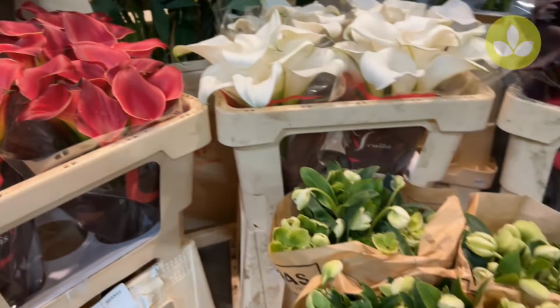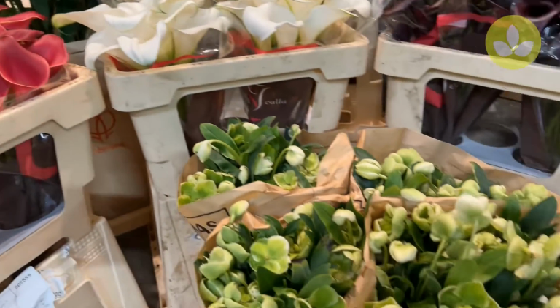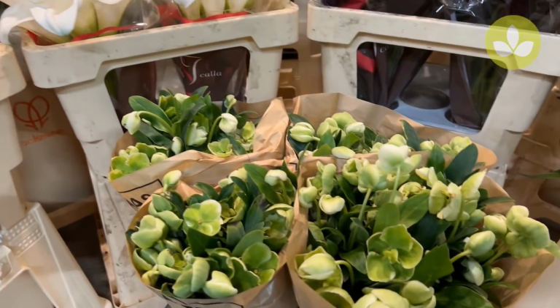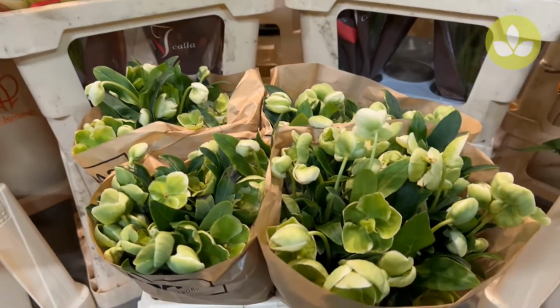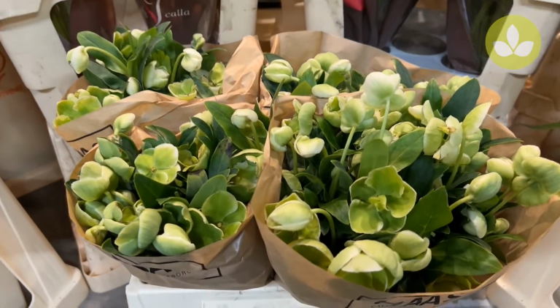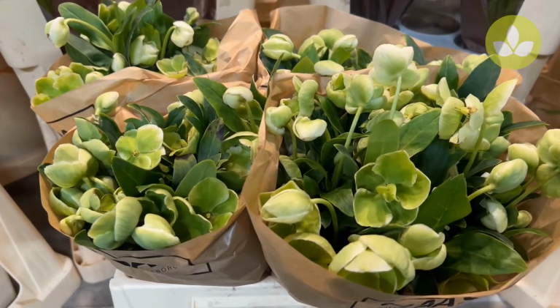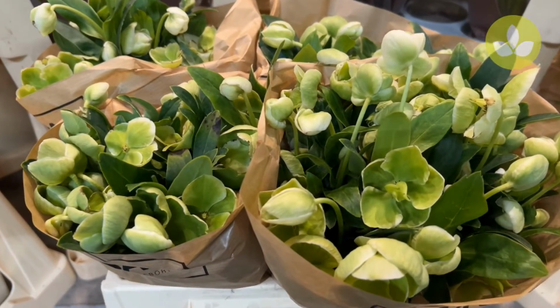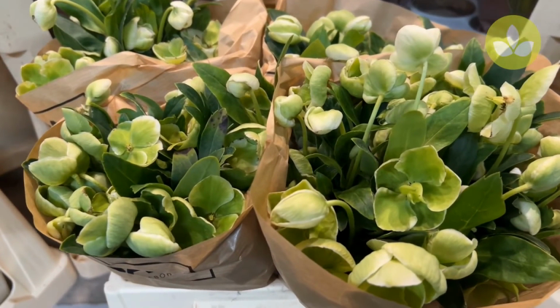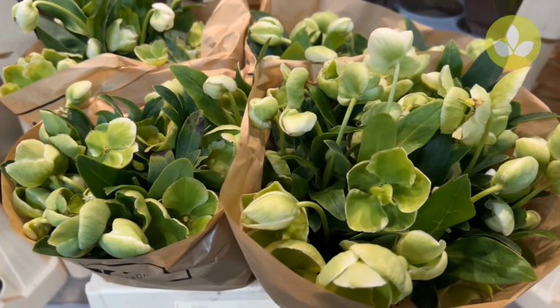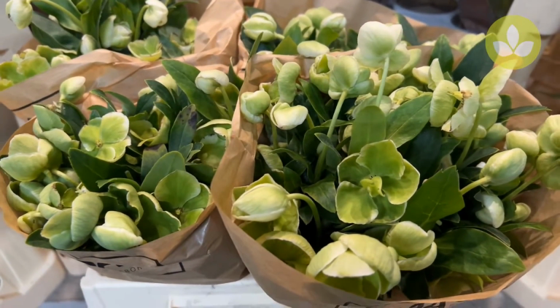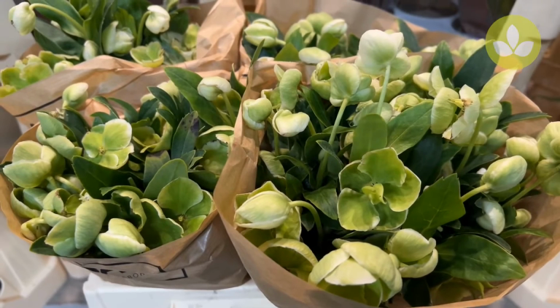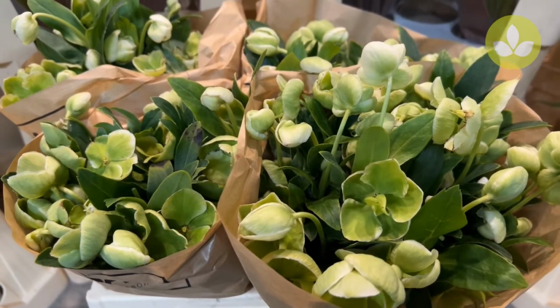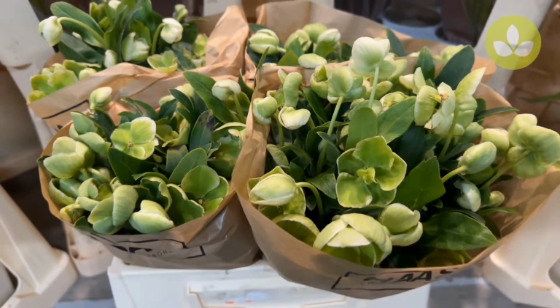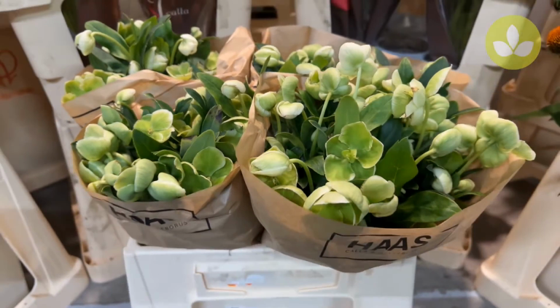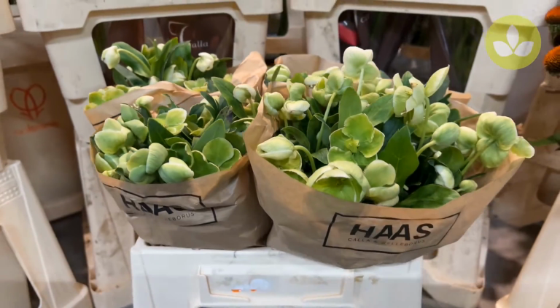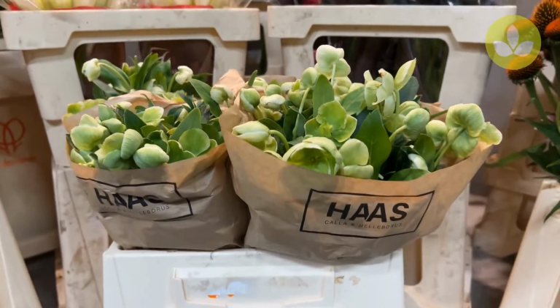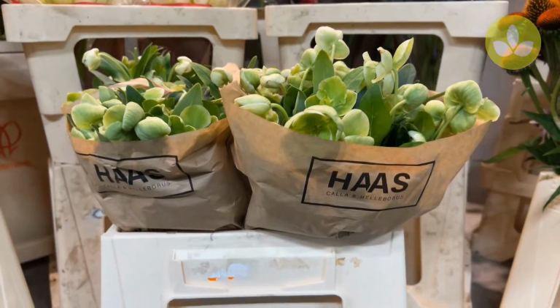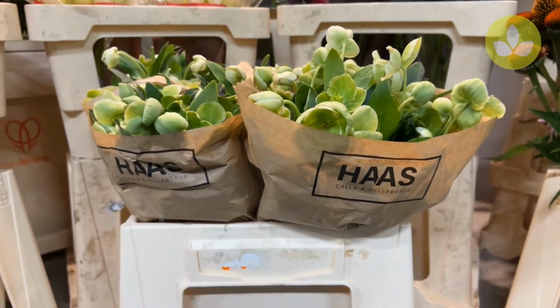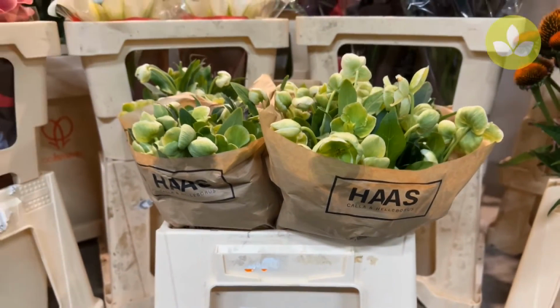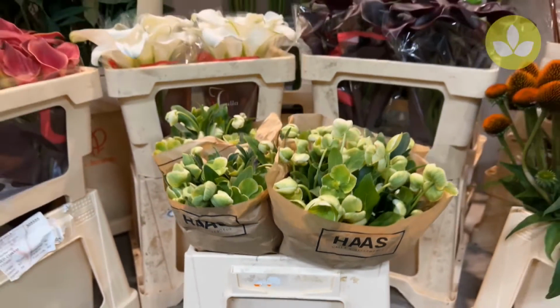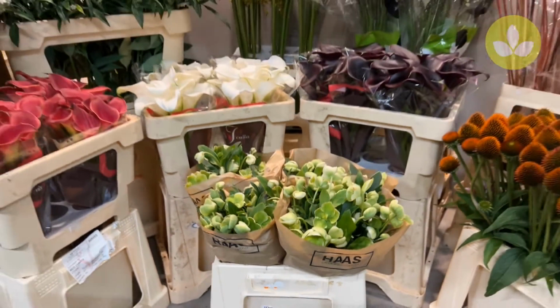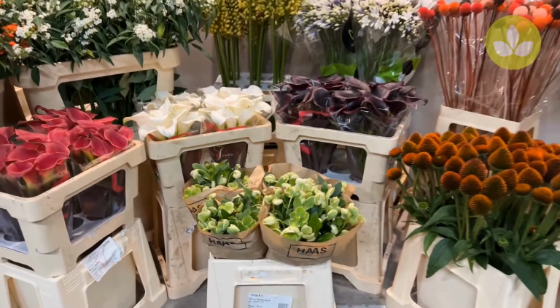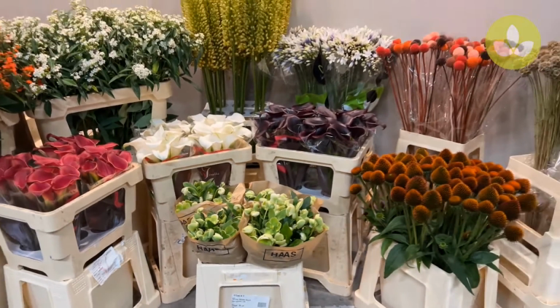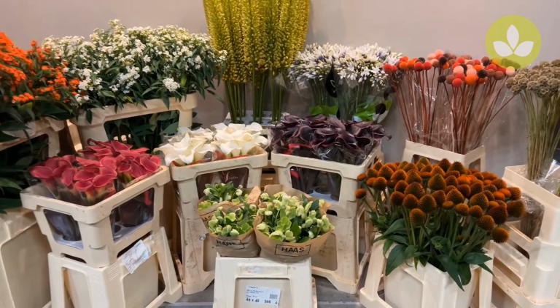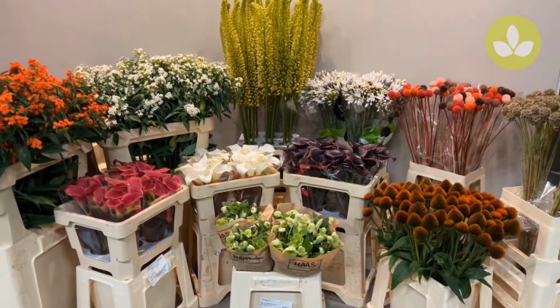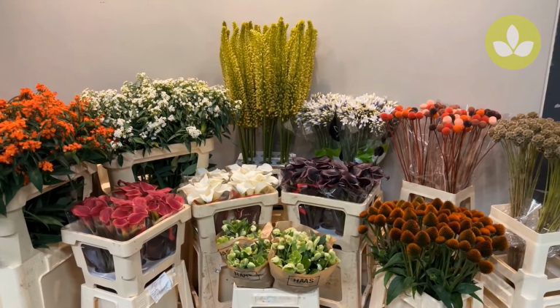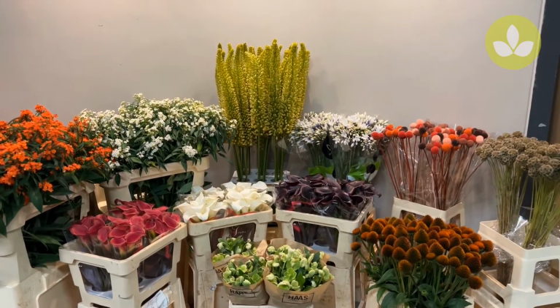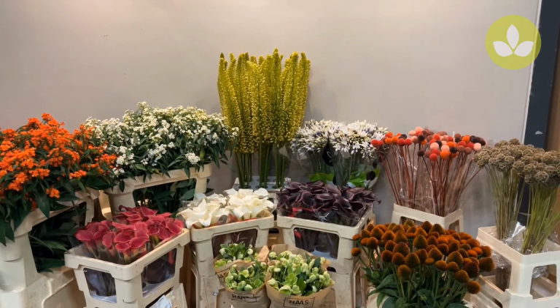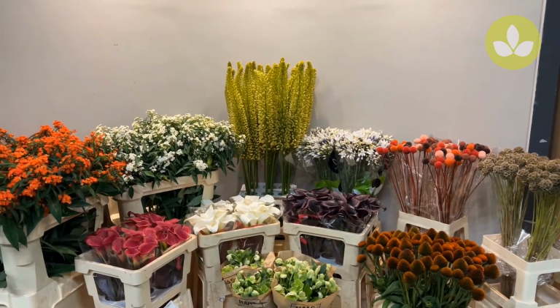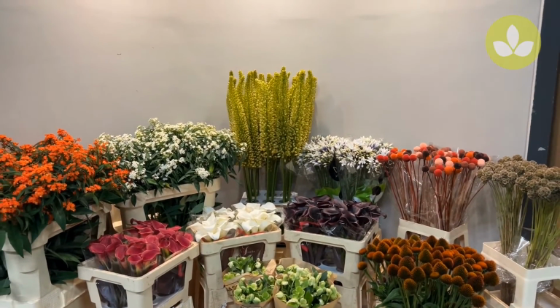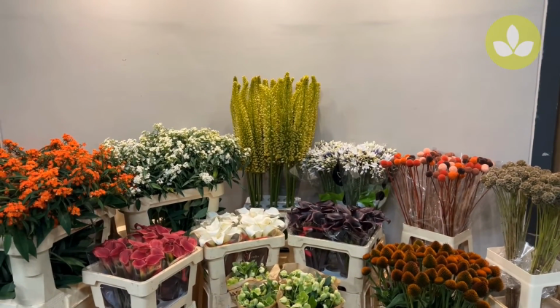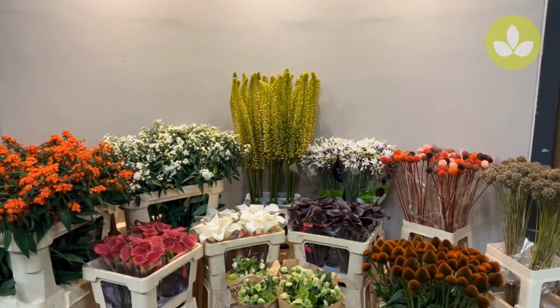There are also more Helleboruses available. This is Winter Bells from Grower De Haas — it's really good quality, so have a look in the web shop. This is it for today. Thank you very much. Till next time.